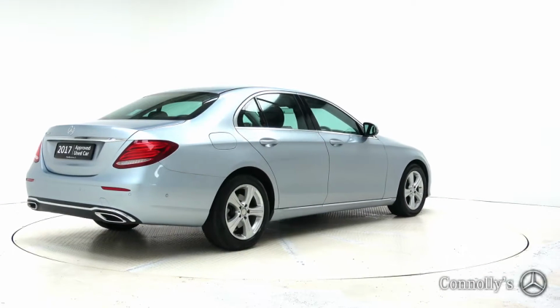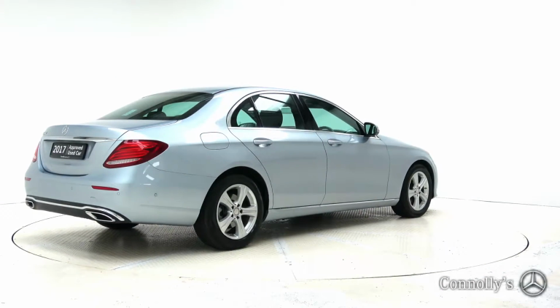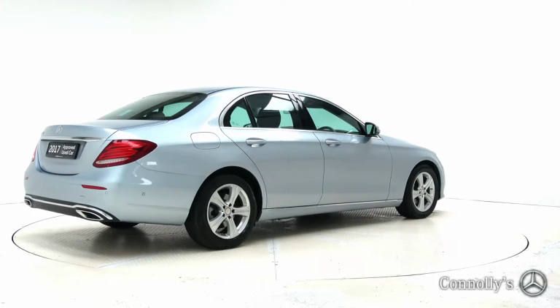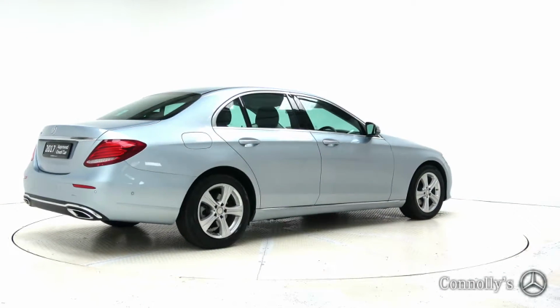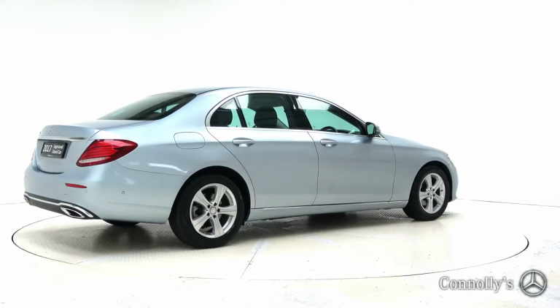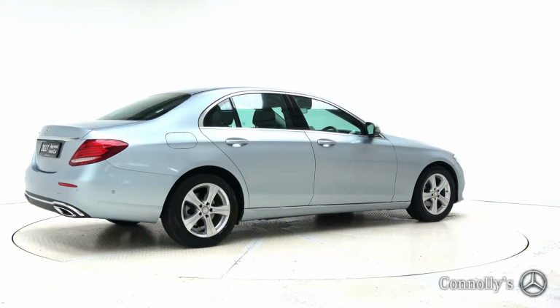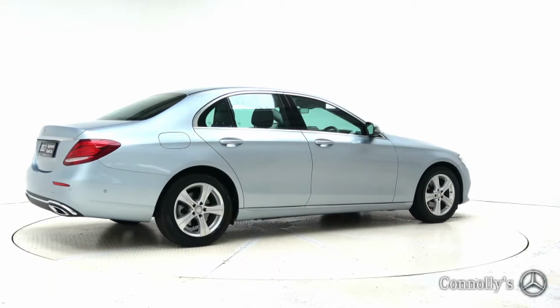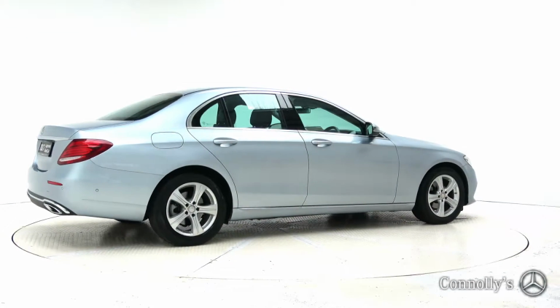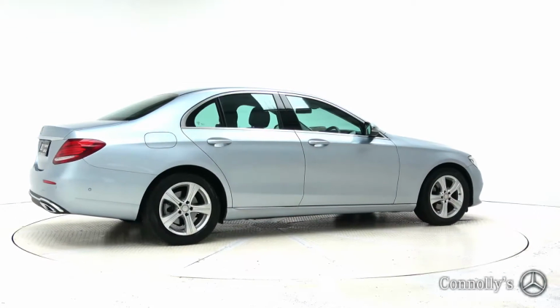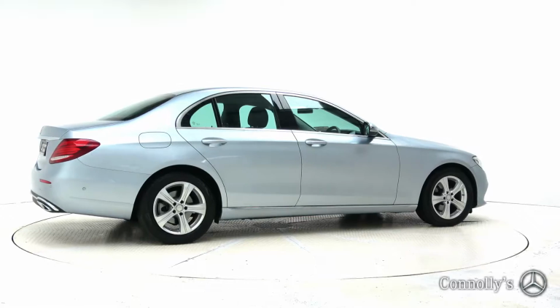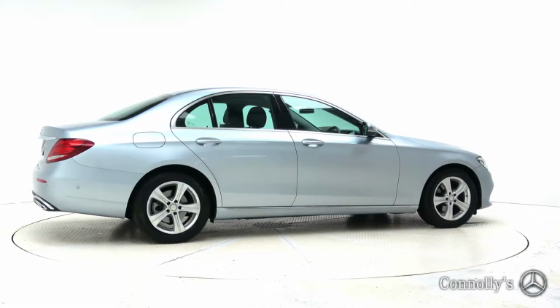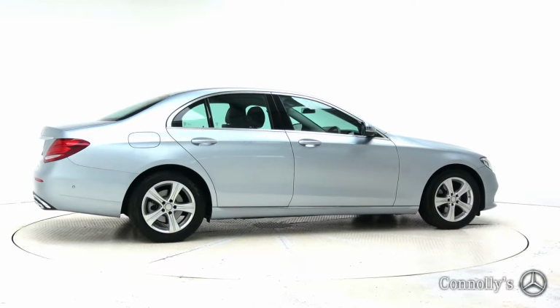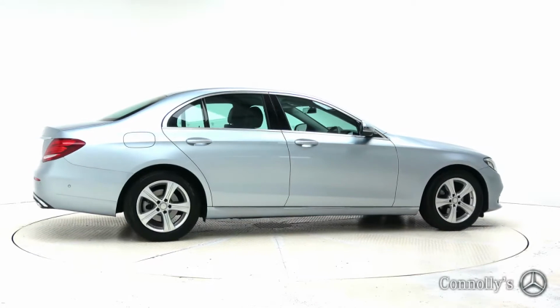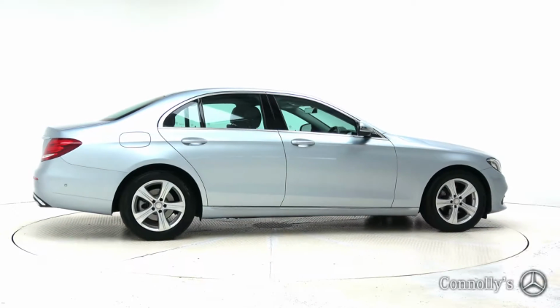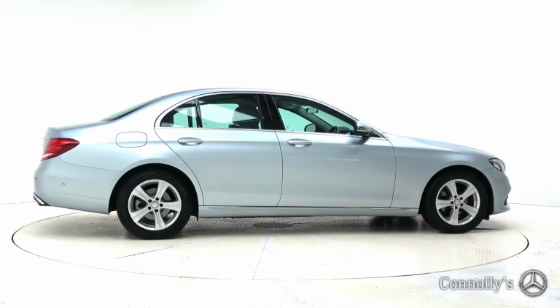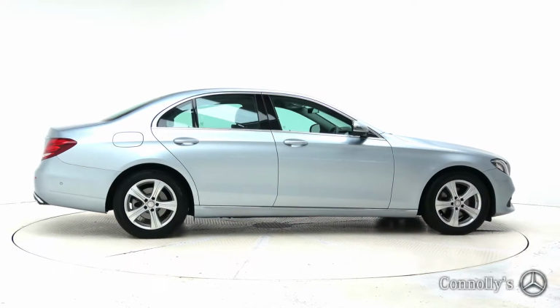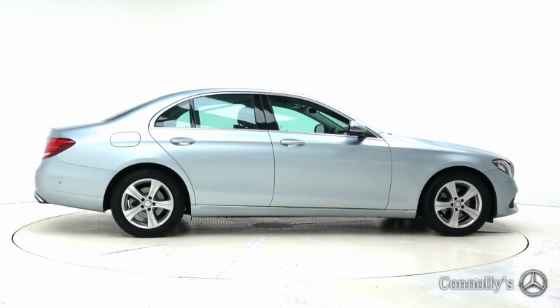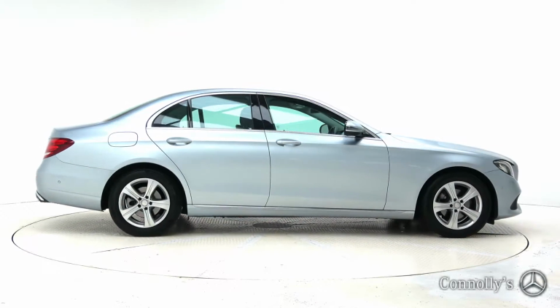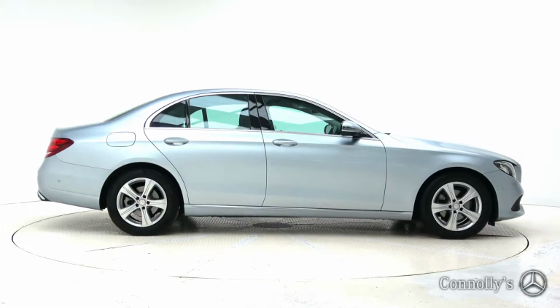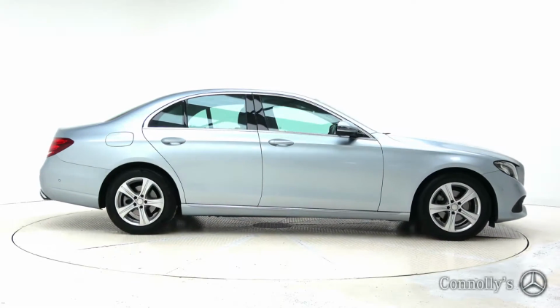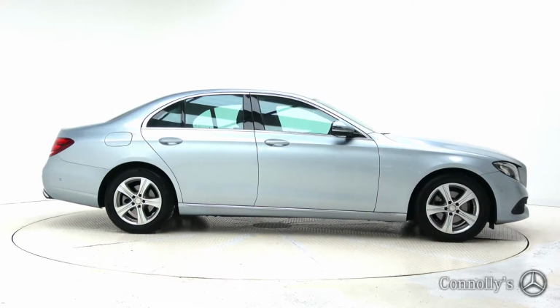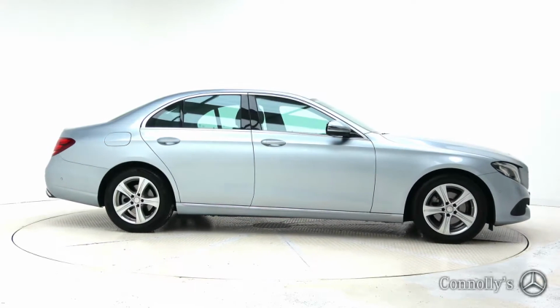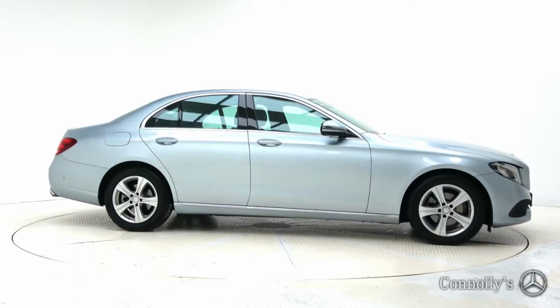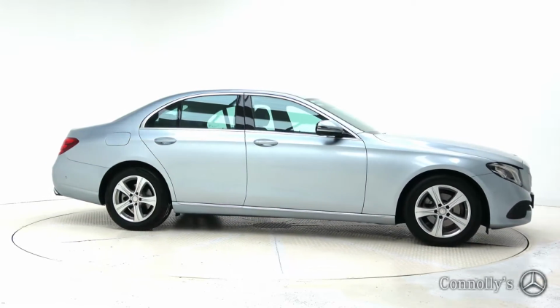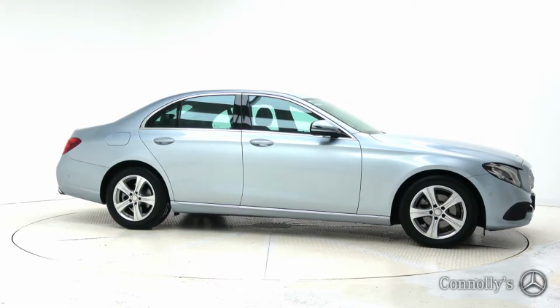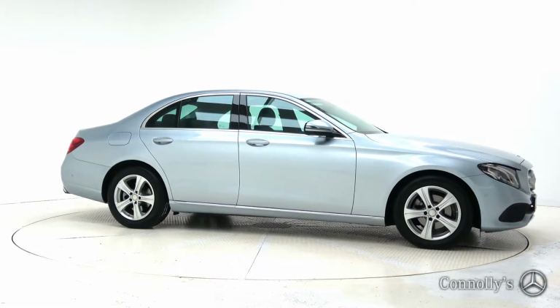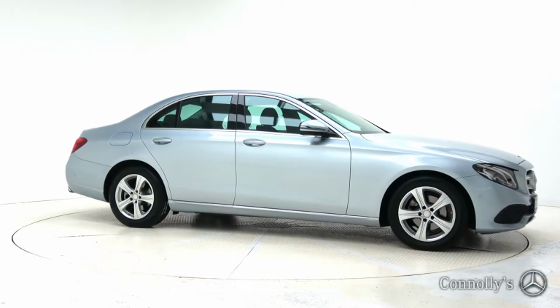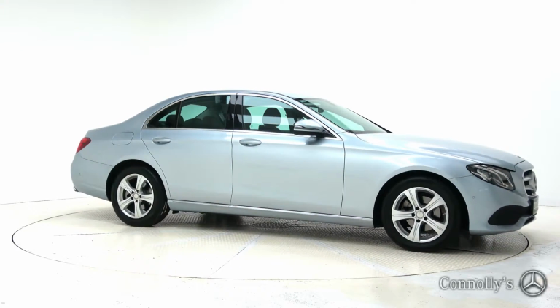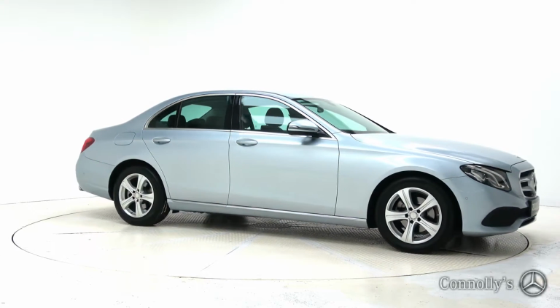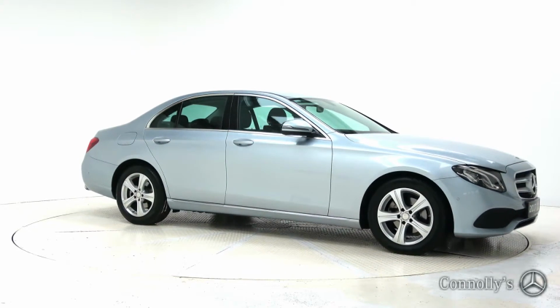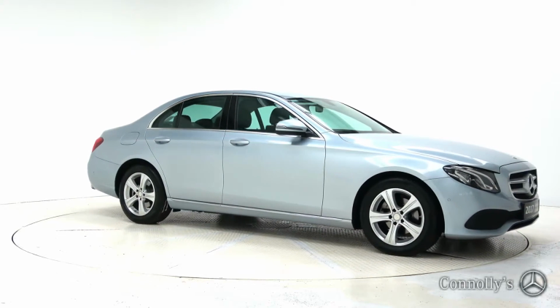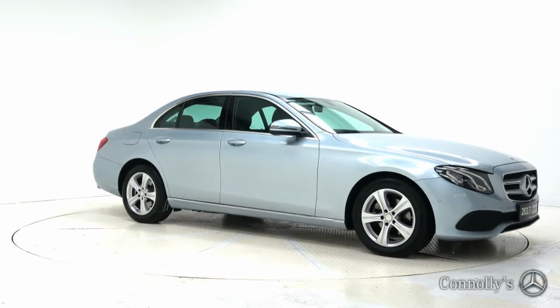For more information on this car or to arrange a test drive, contact our sales team on 091 33 7400. Visit us in our showroom located in Briar Hill, Galway, or check out our website at conleys.ie.